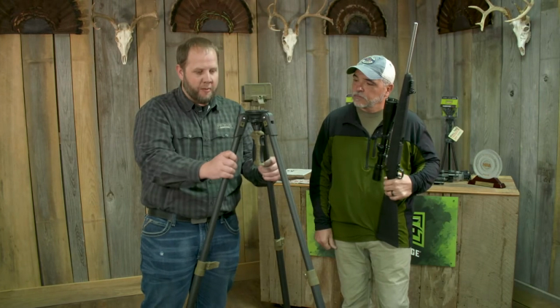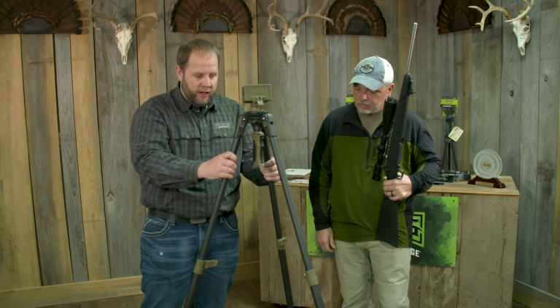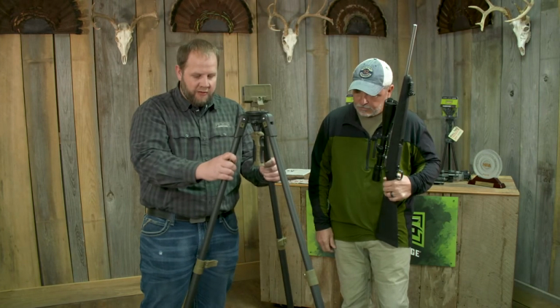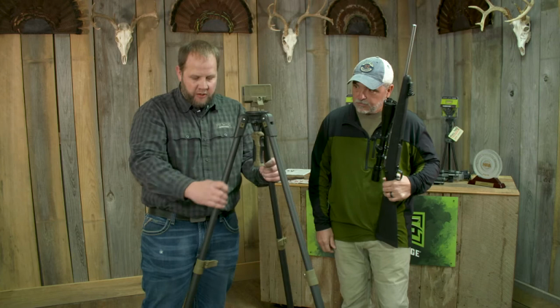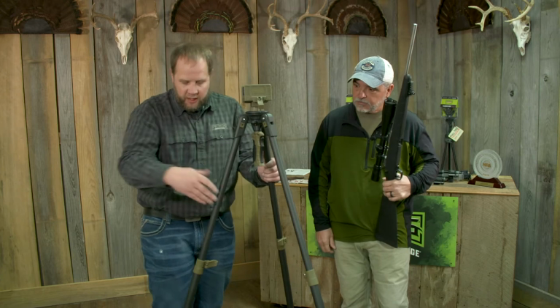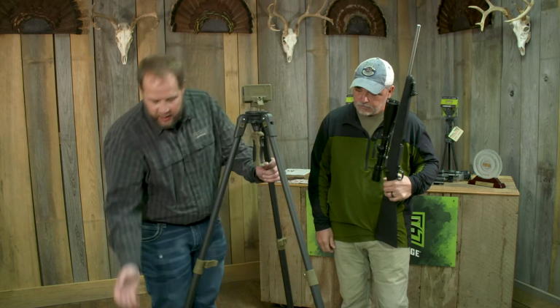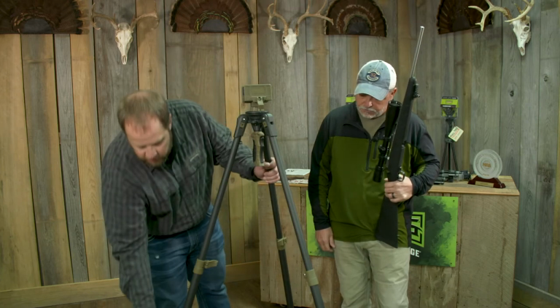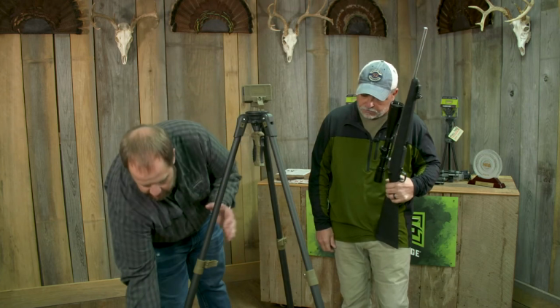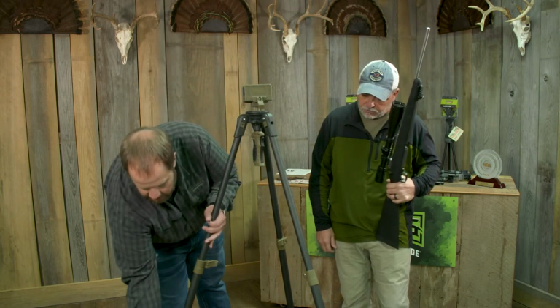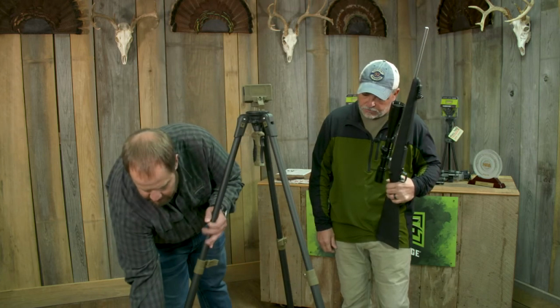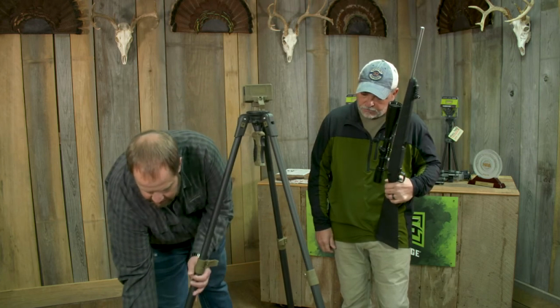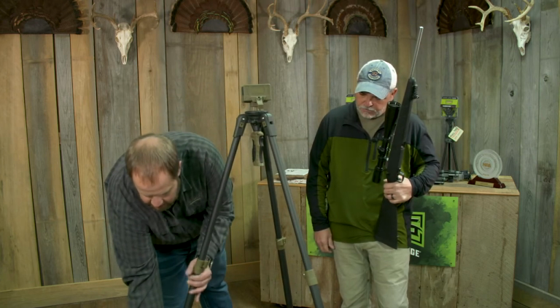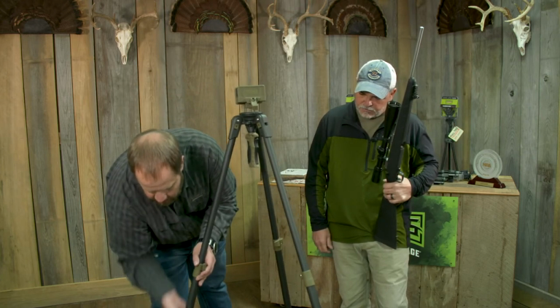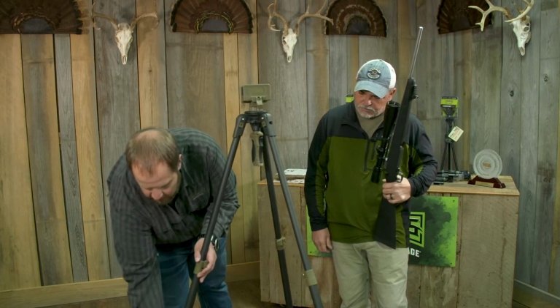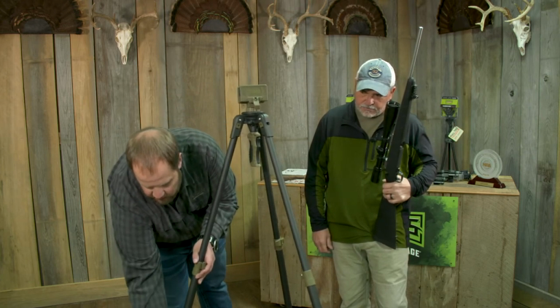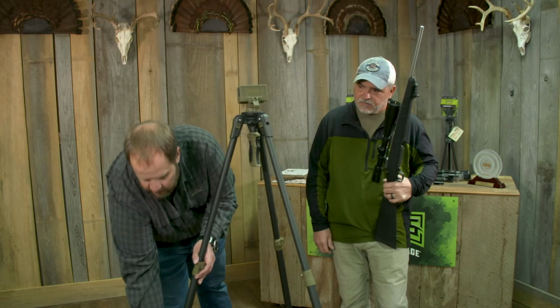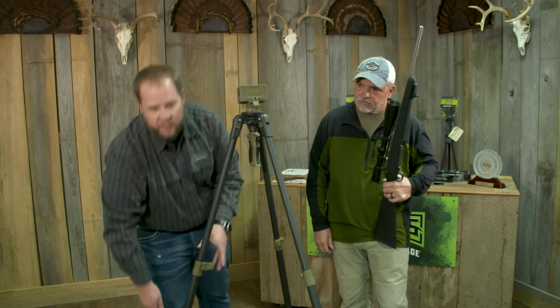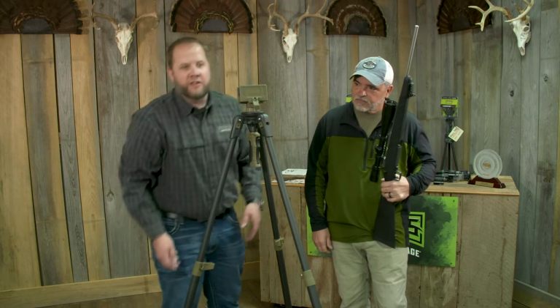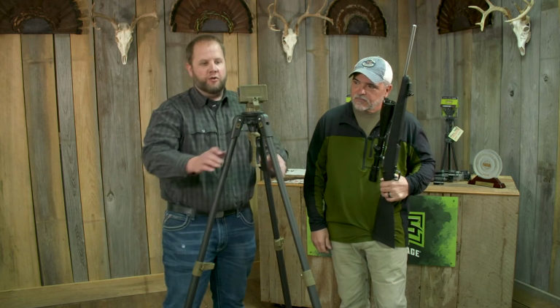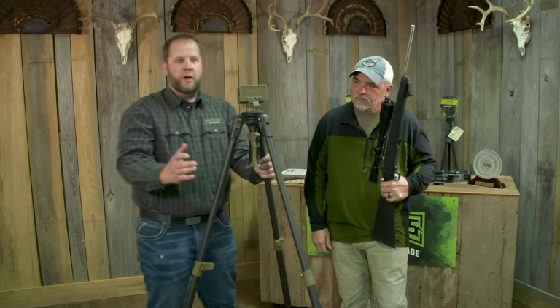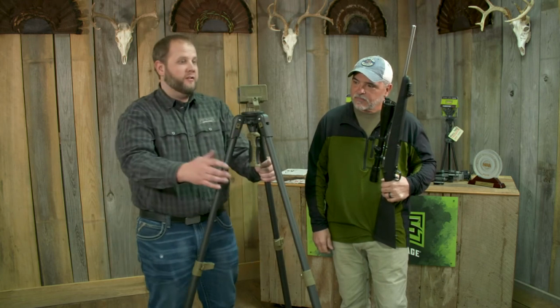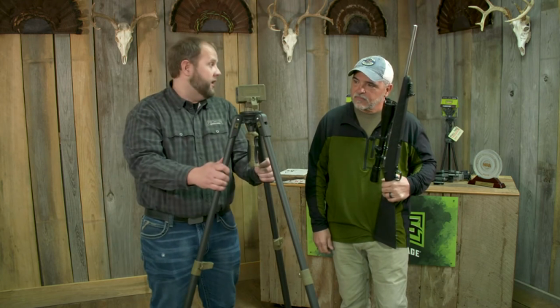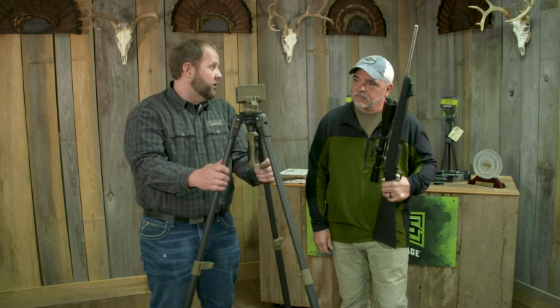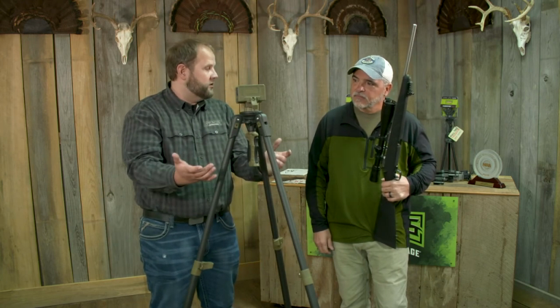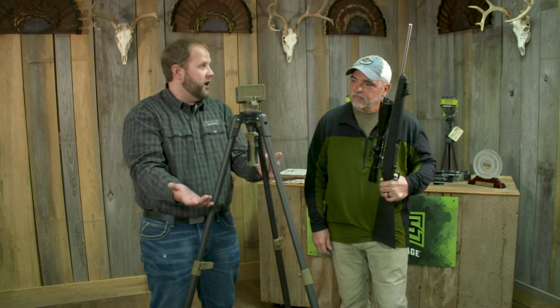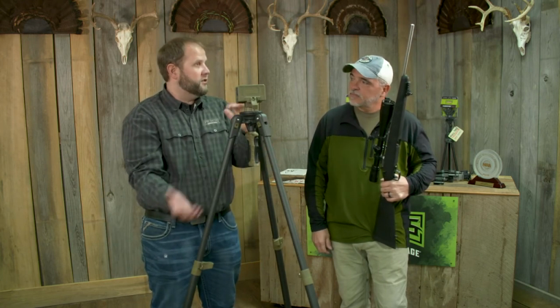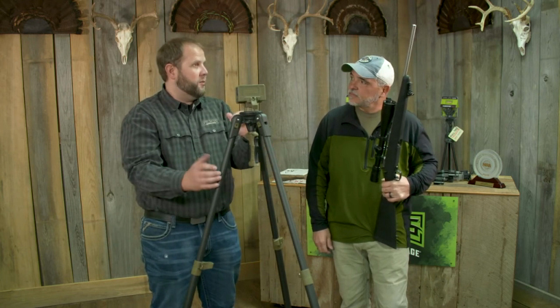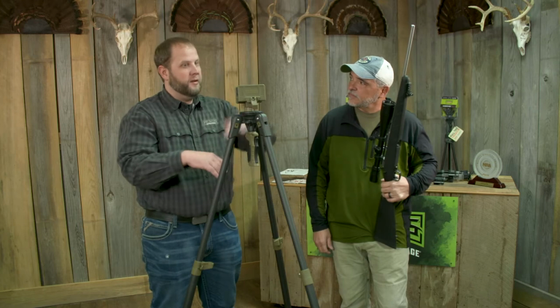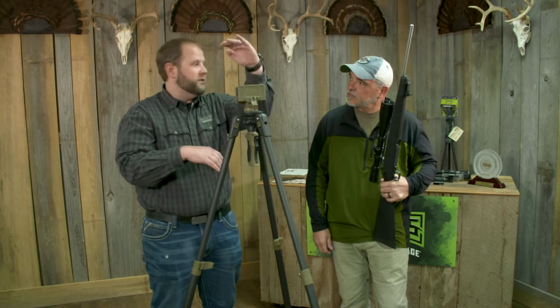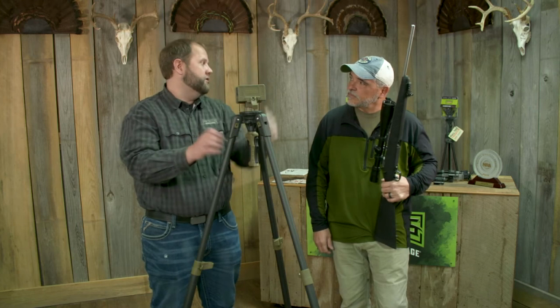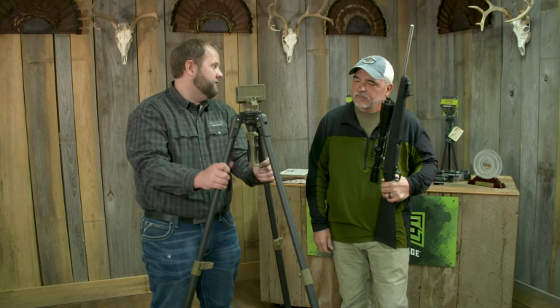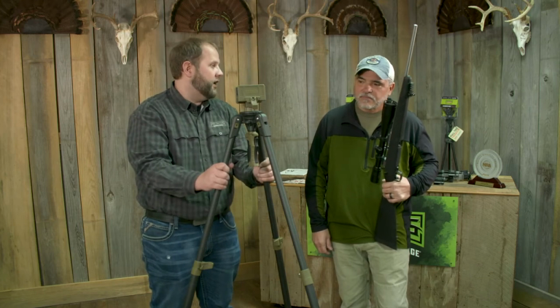The tripod gives you more versatility. It is a three-piece leg, so the bottom section is adjustable up and down as well. That allows you to pack the tripod down a lot smaller — it's 28 inches all the way compacted up to 62 inches in height fully standing.